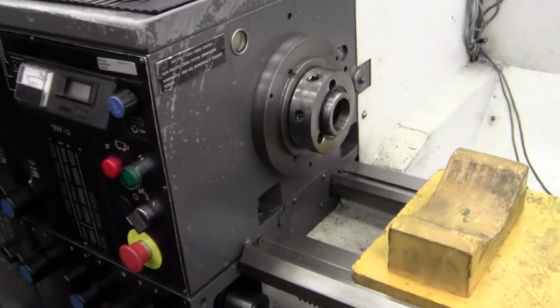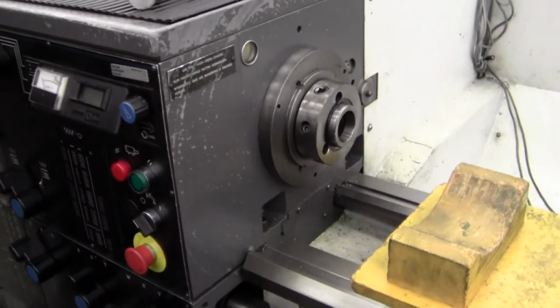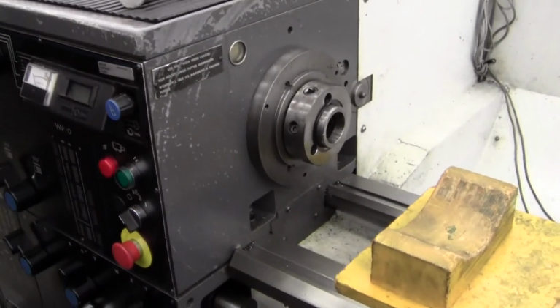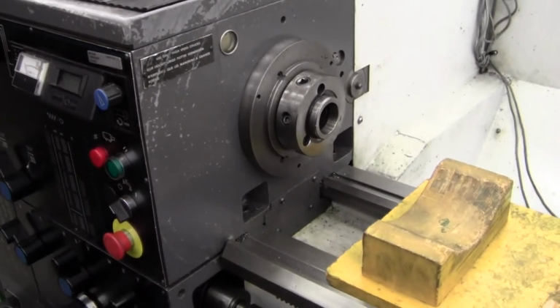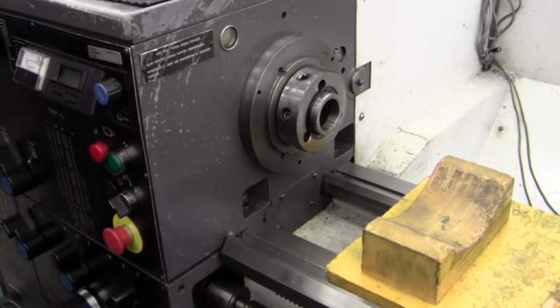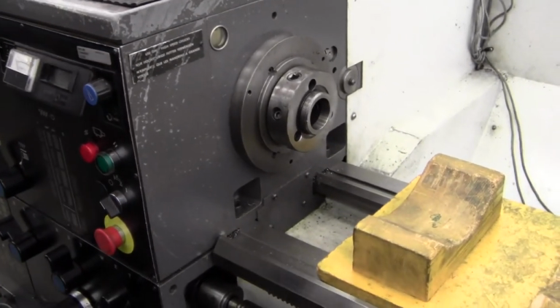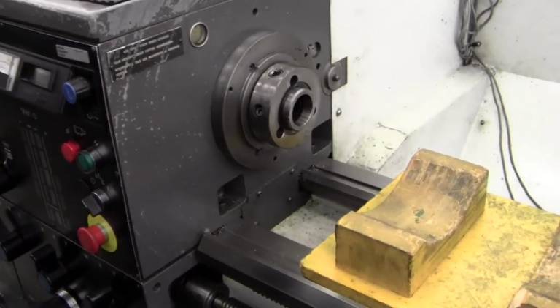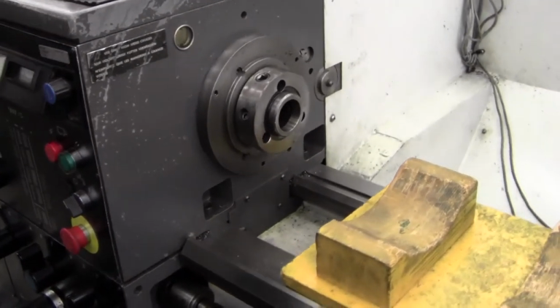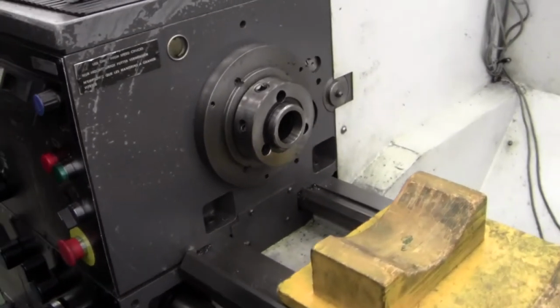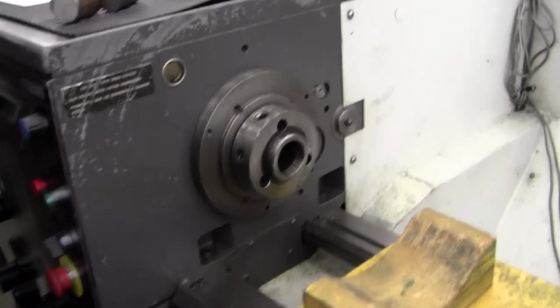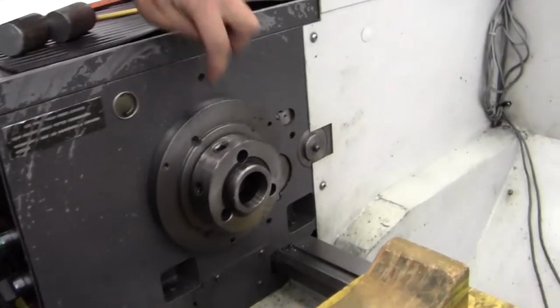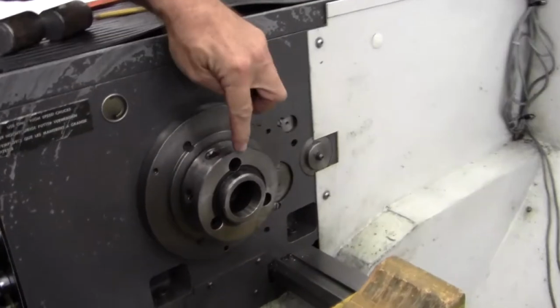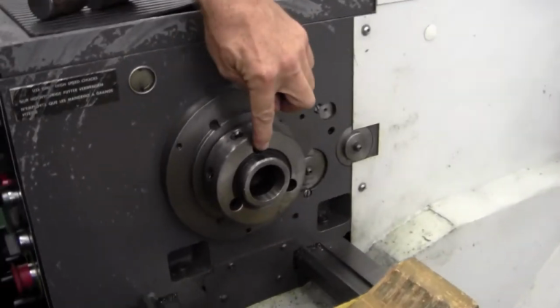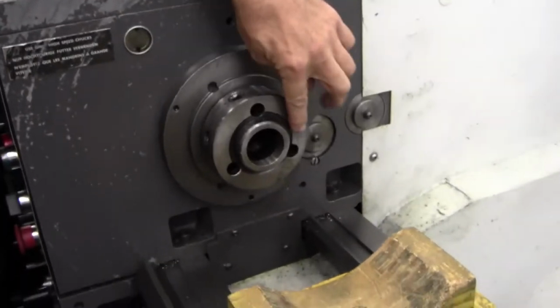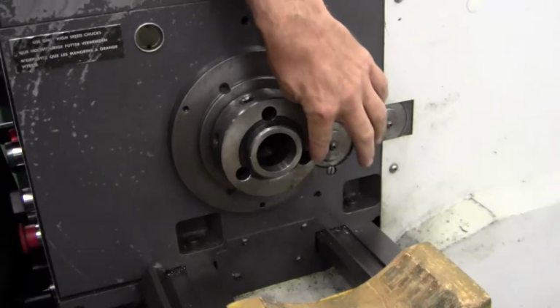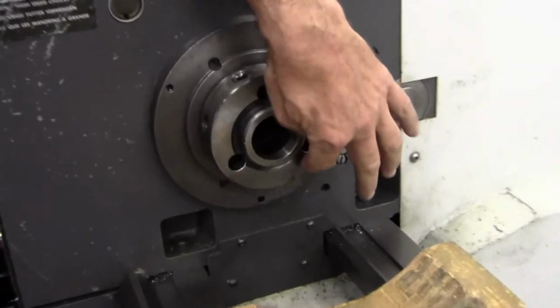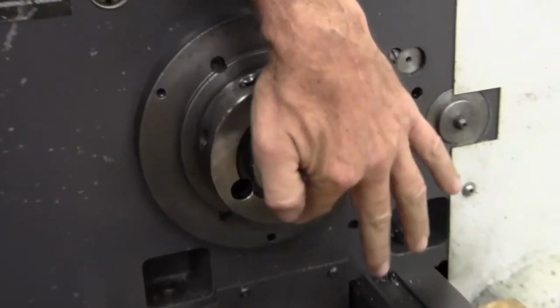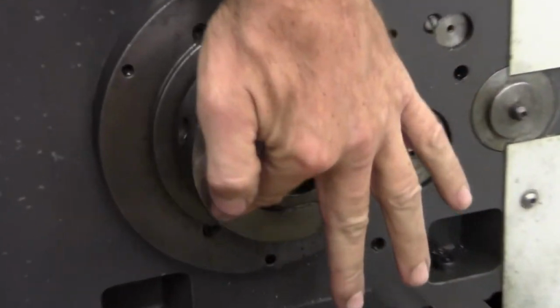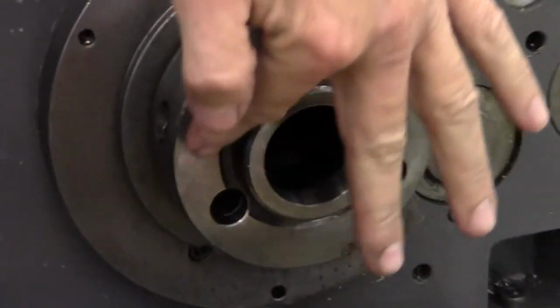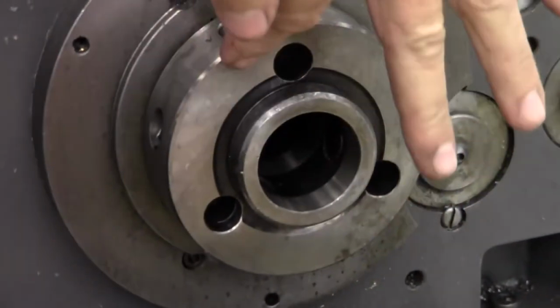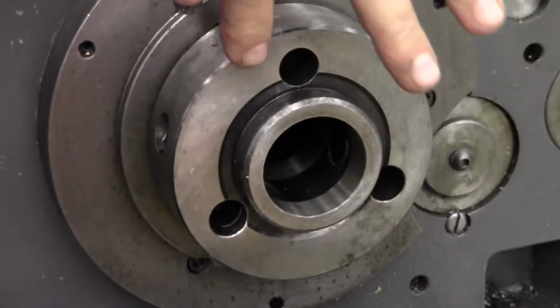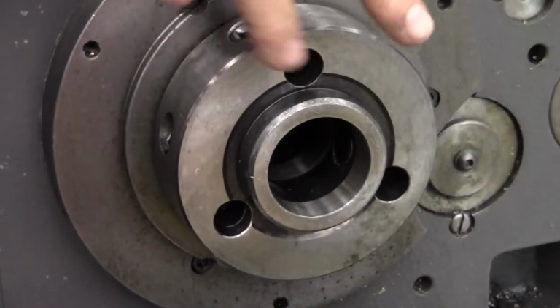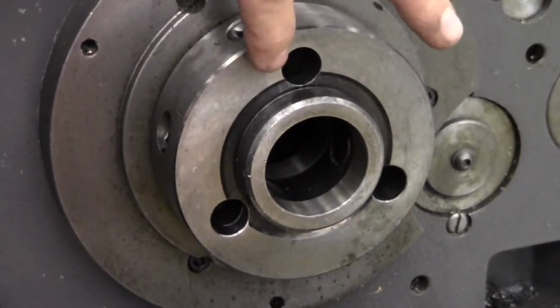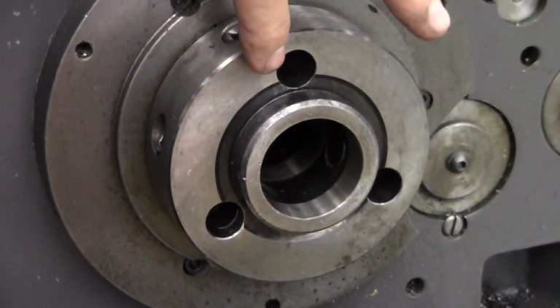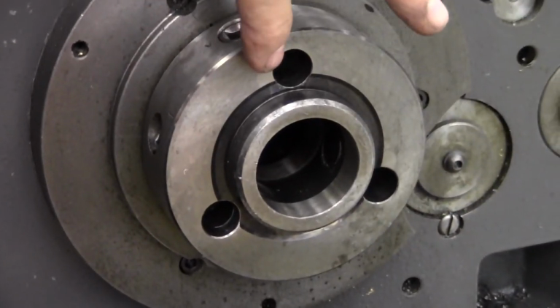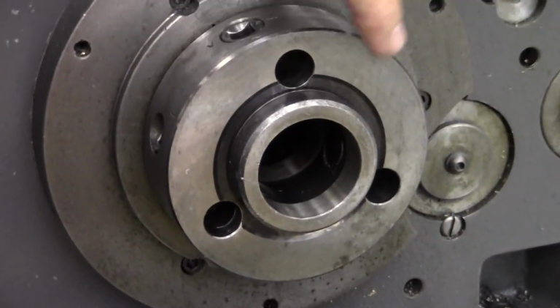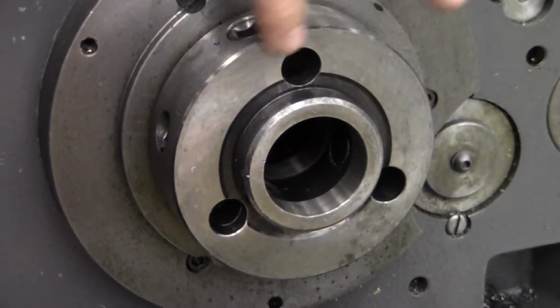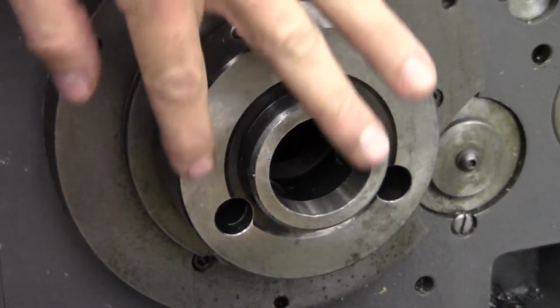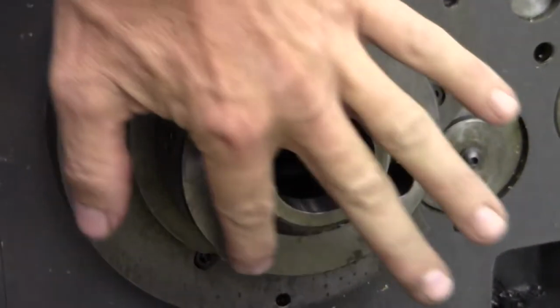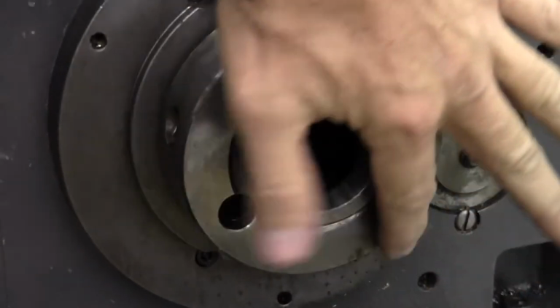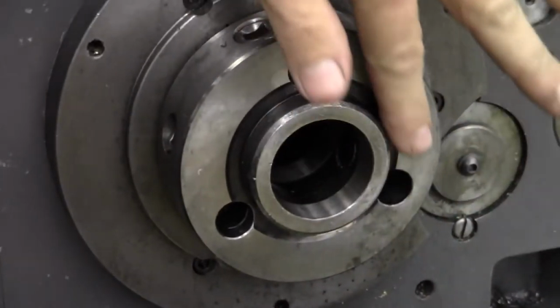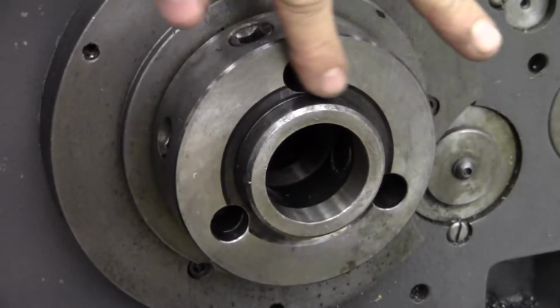Now before I put the next one on, I'm going to inspect the face there. Make sure there's no debris or chips that are clinging here. Make sure that's nice and clean.